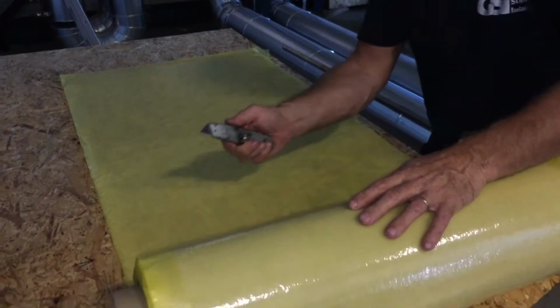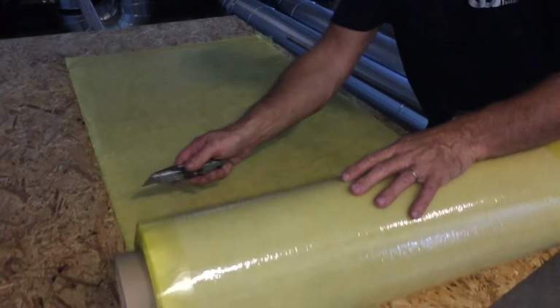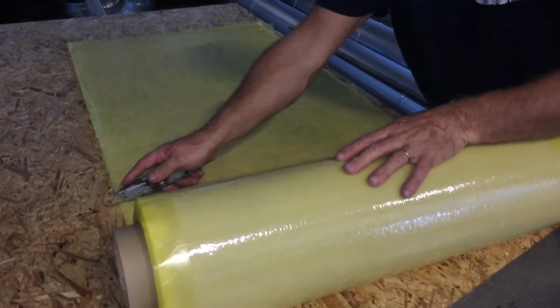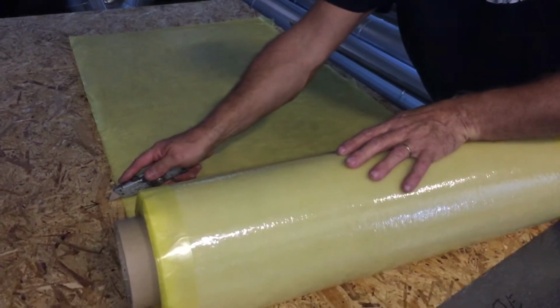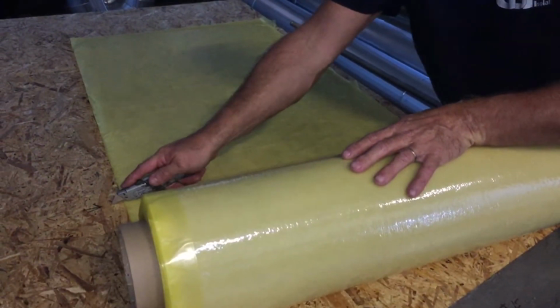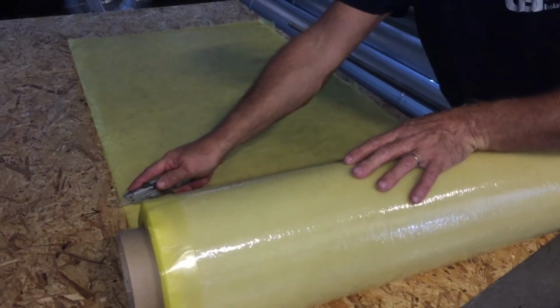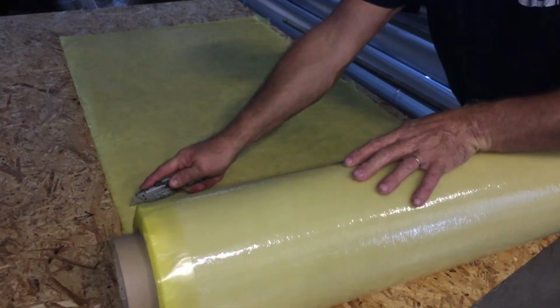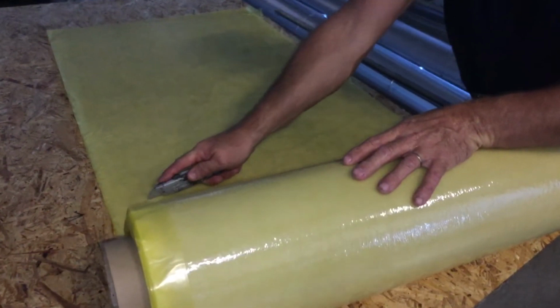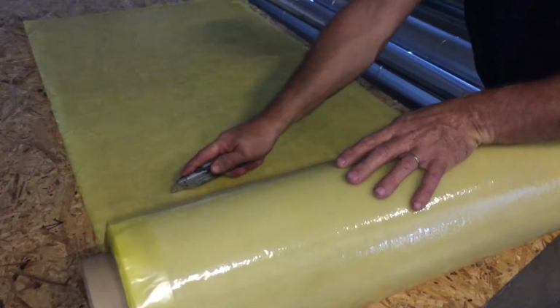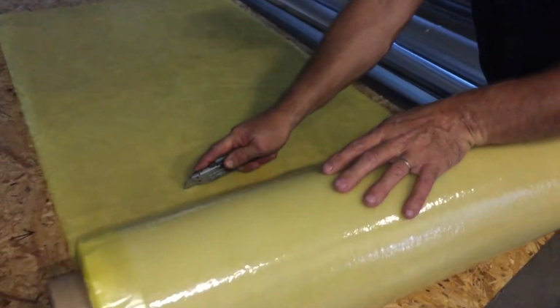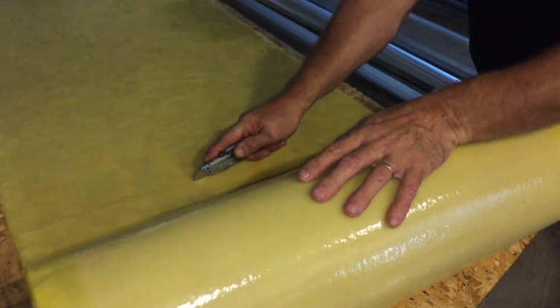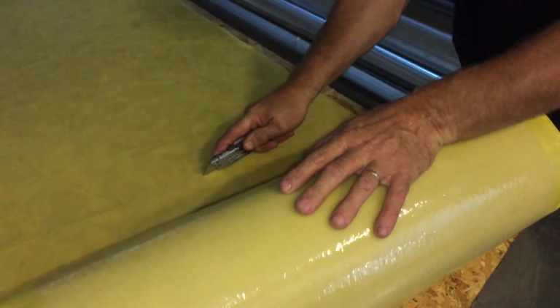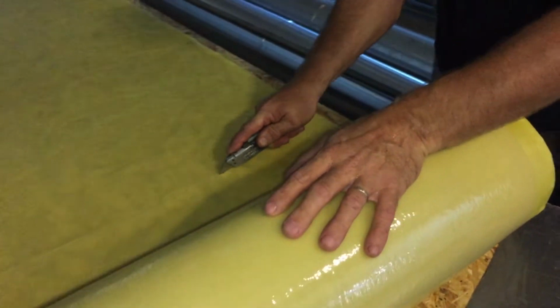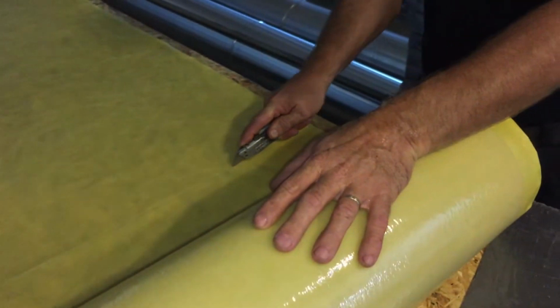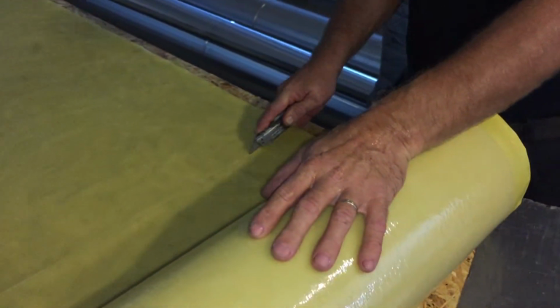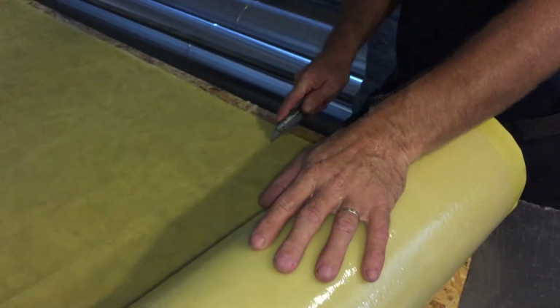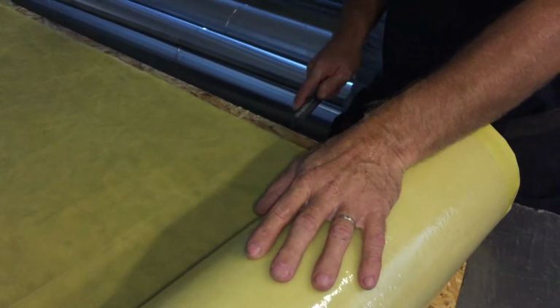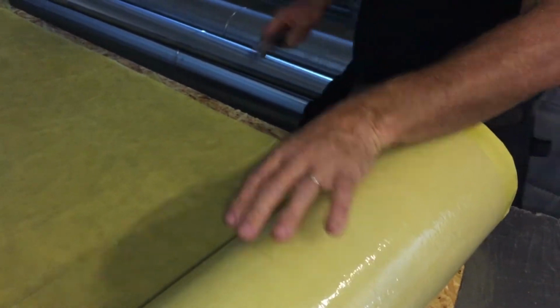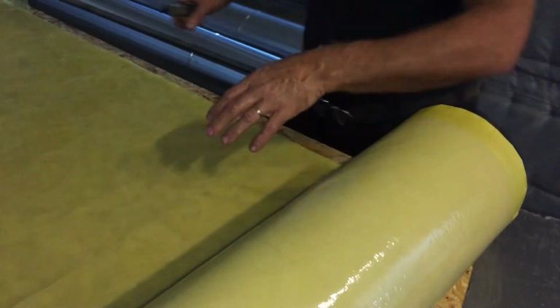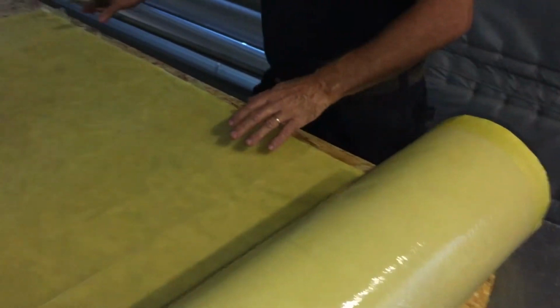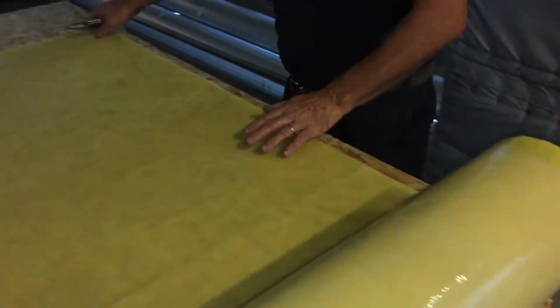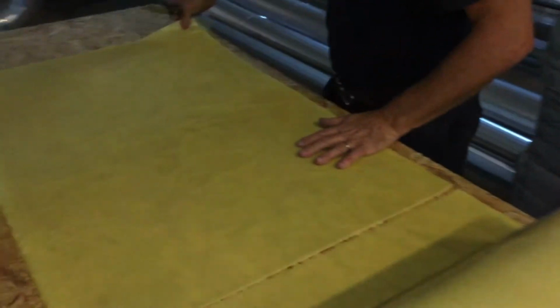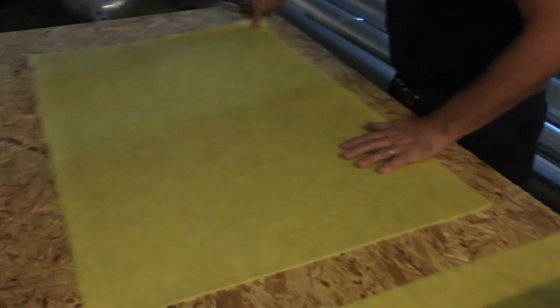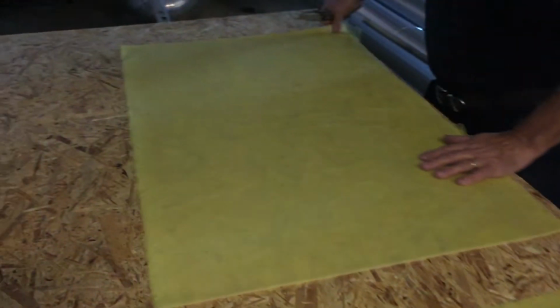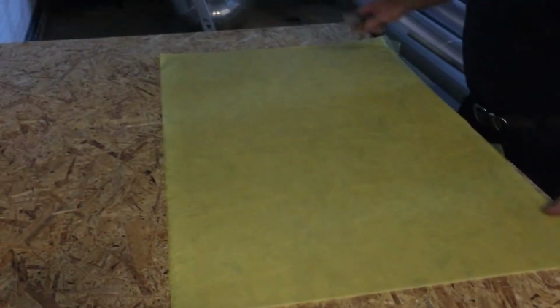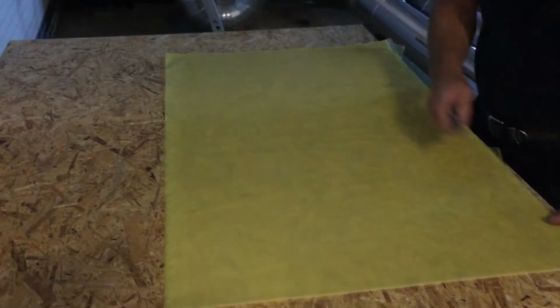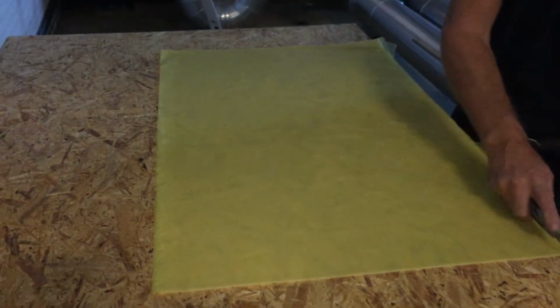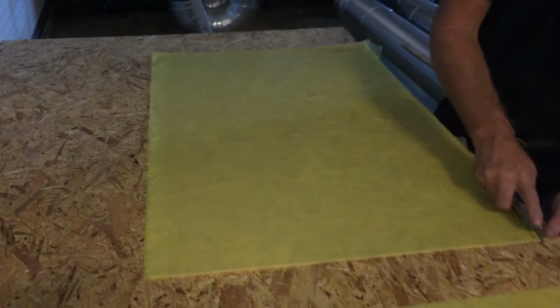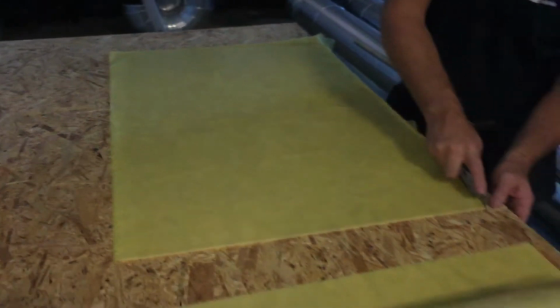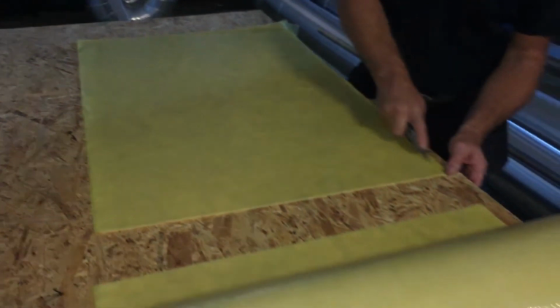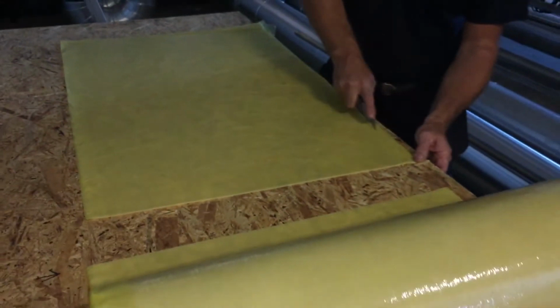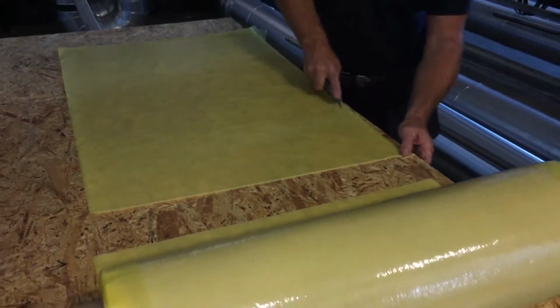First, a piece is cut off that is the same length as the mold. Then the edges are cut to make sure they are straight.